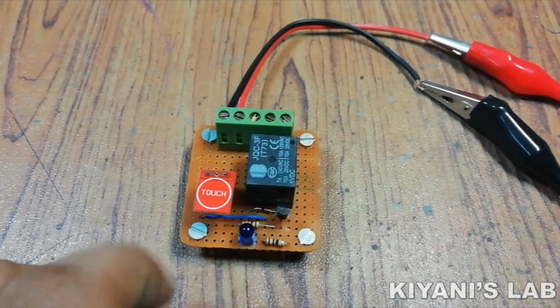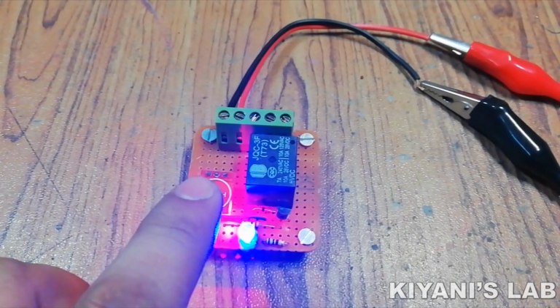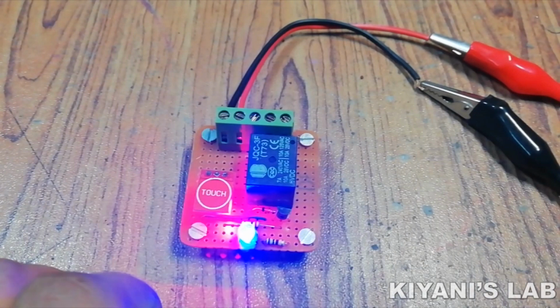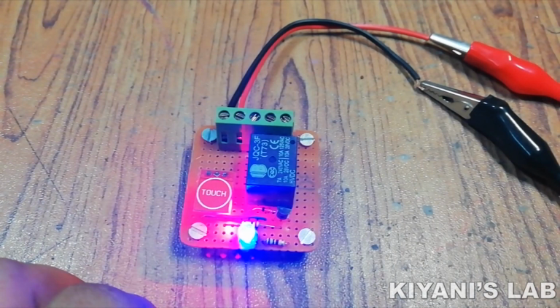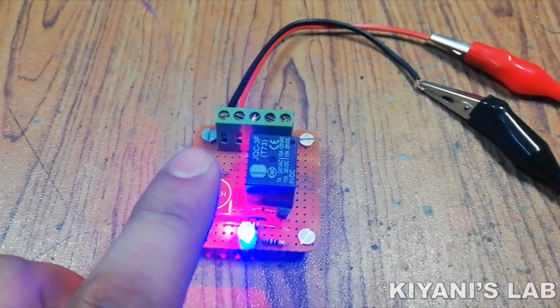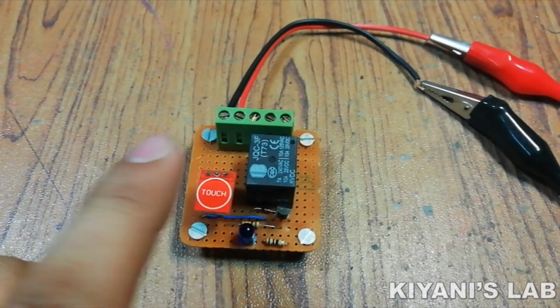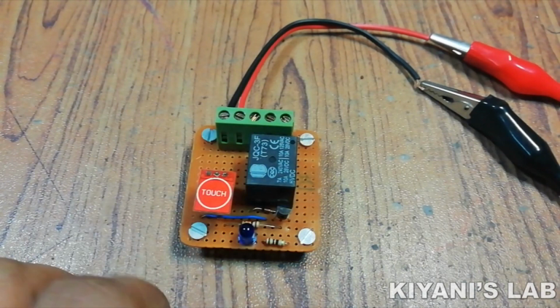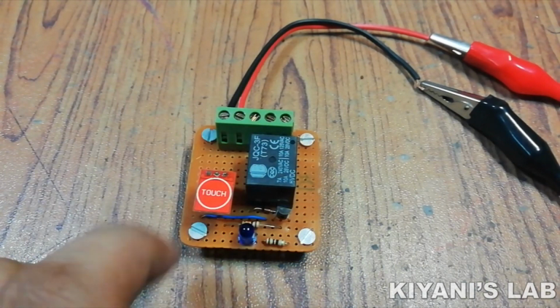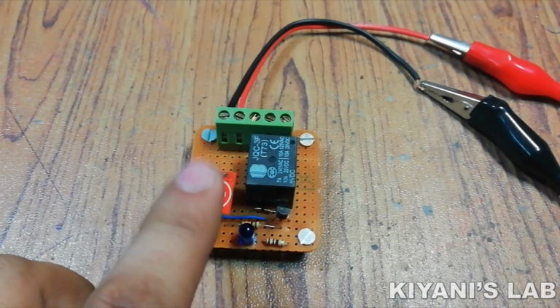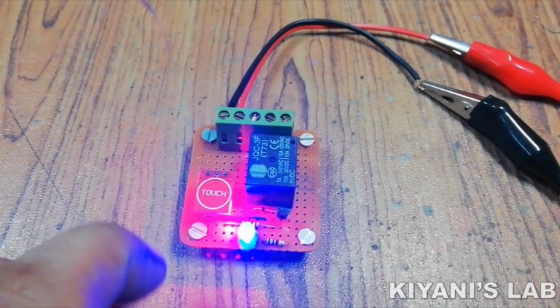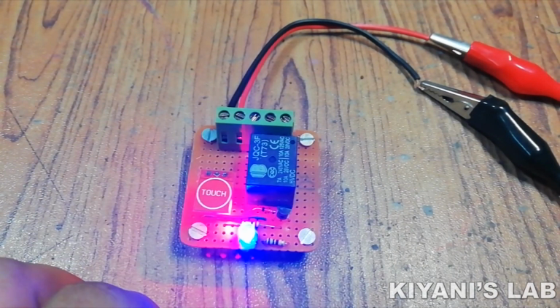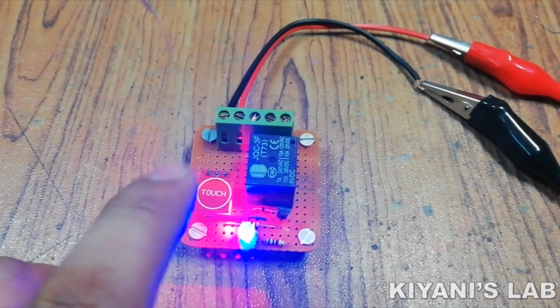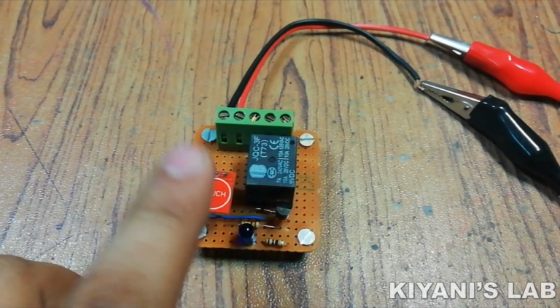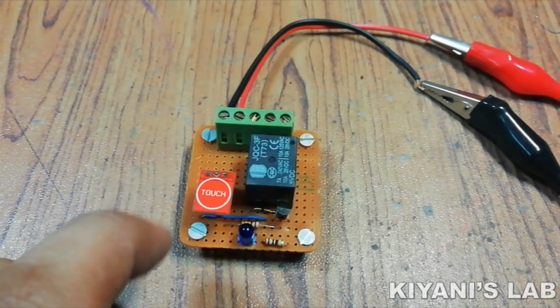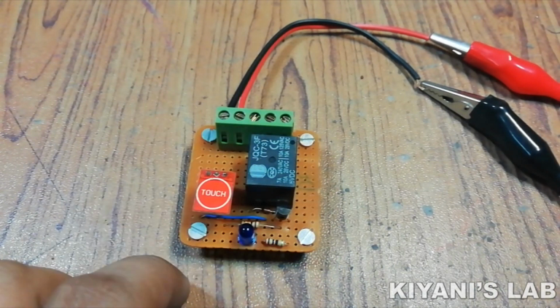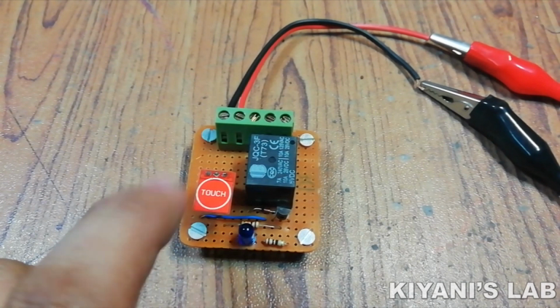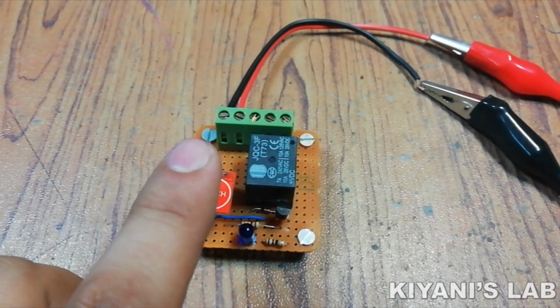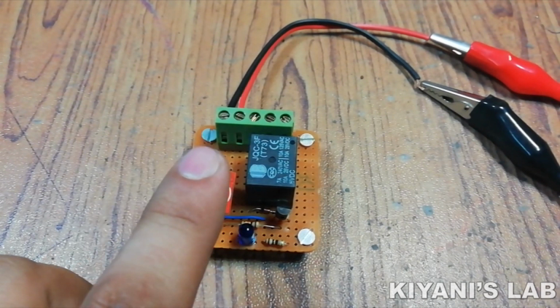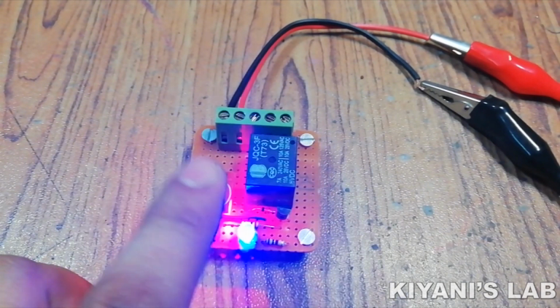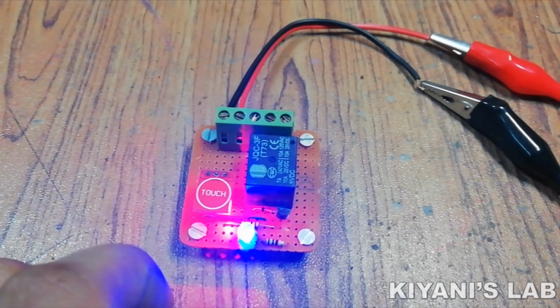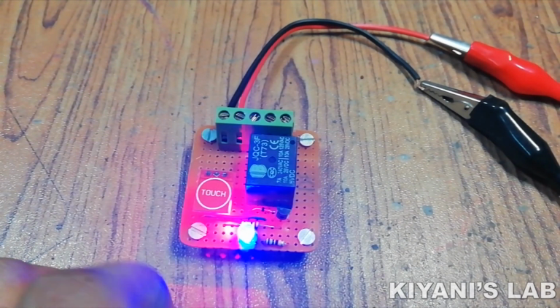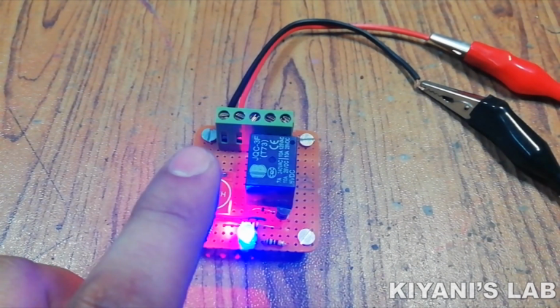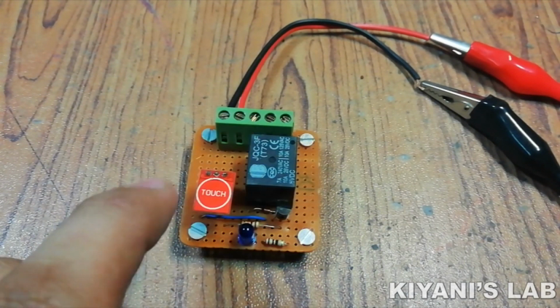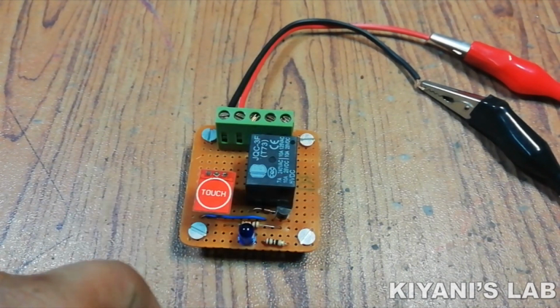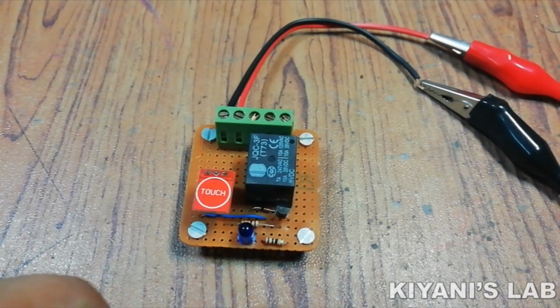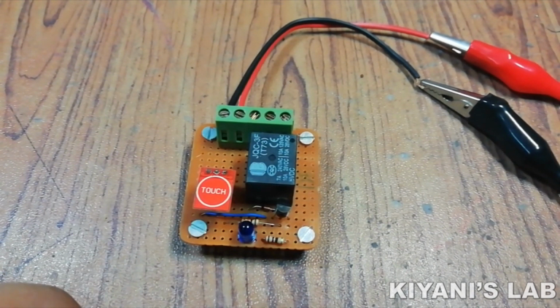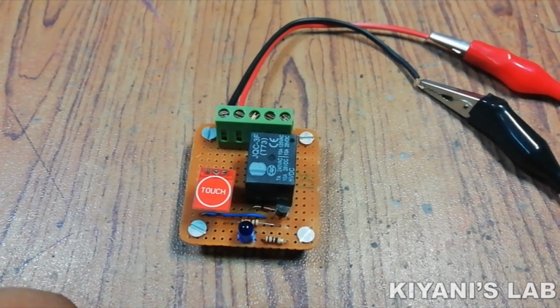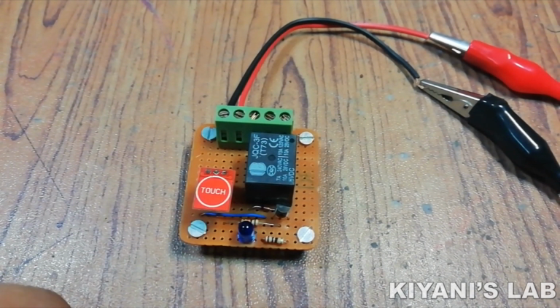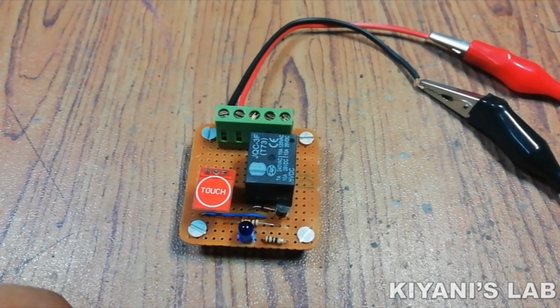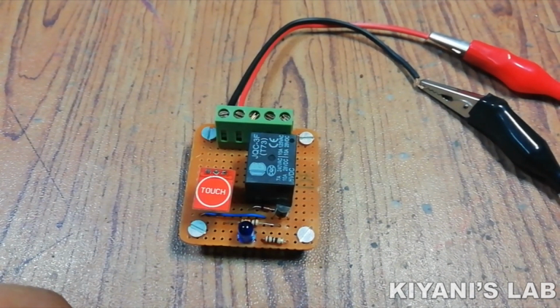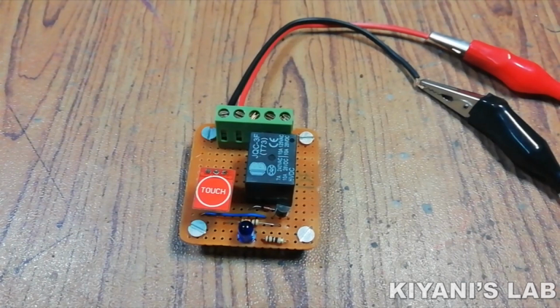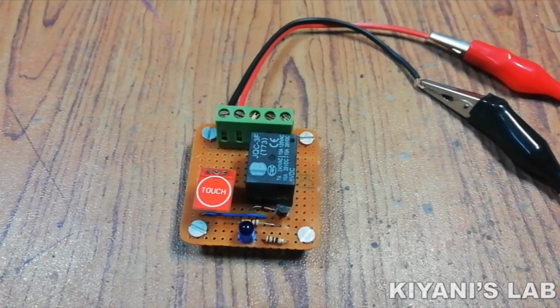Hi friends, in today's video we're gonna make a touch on off switch. With this project you can turn on and off your devices just with a touch. So without further ado let's start this video.